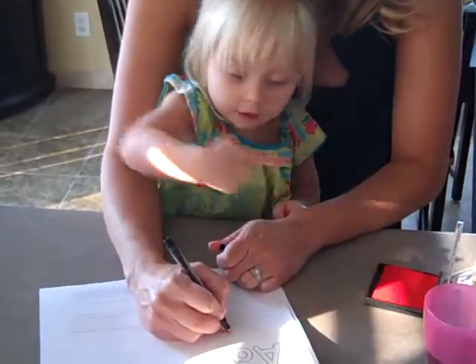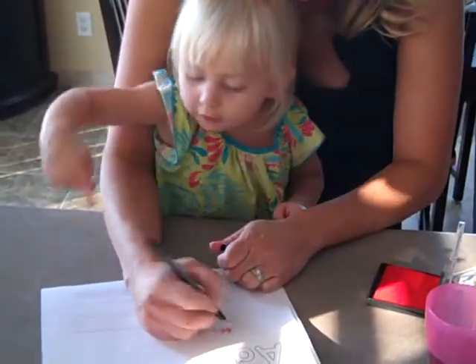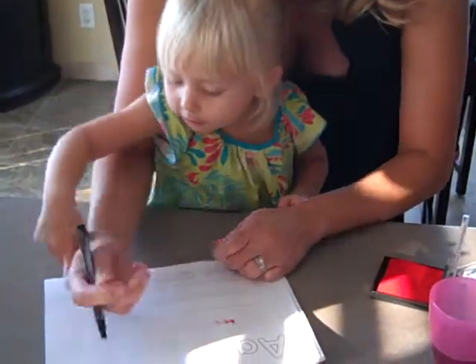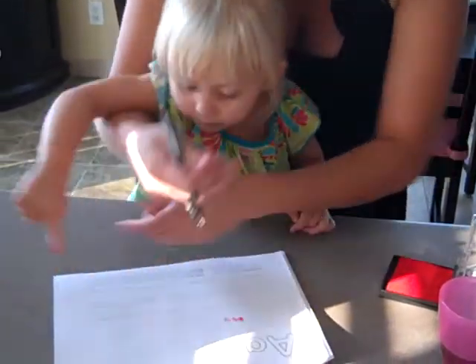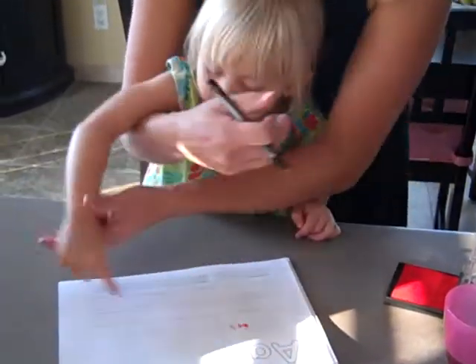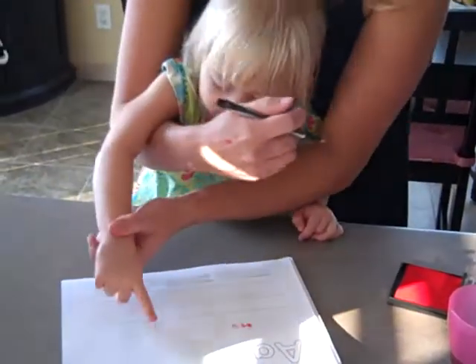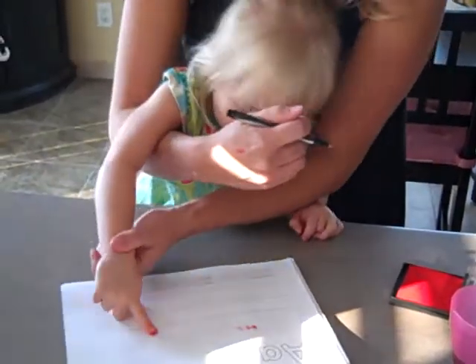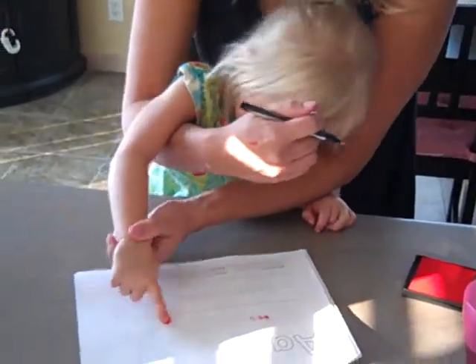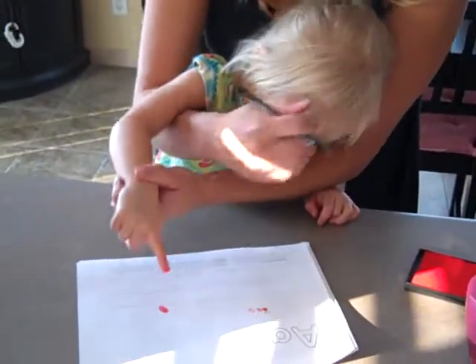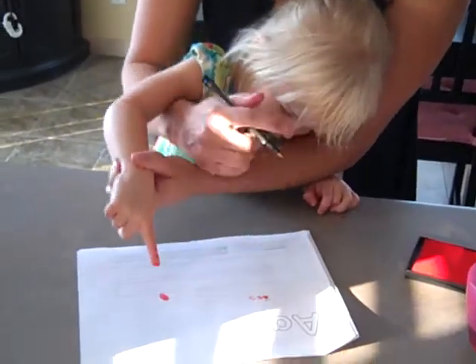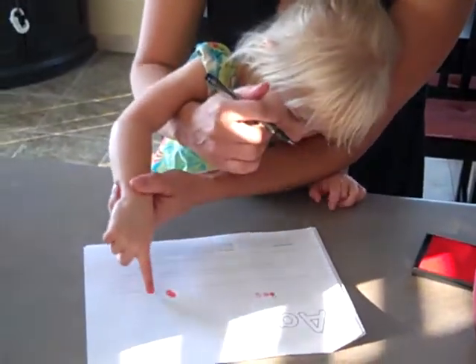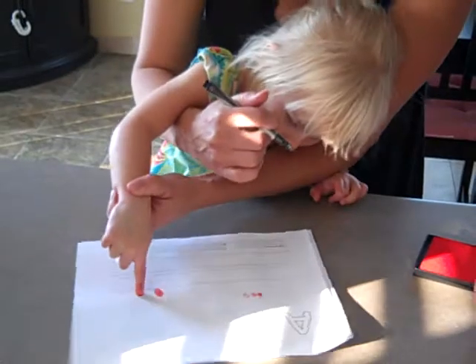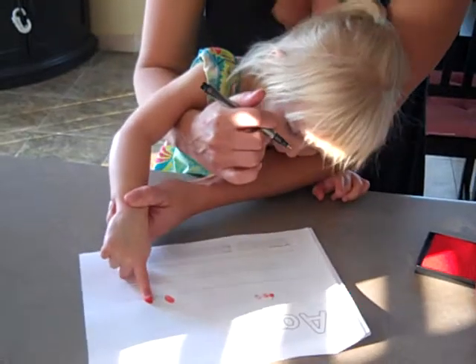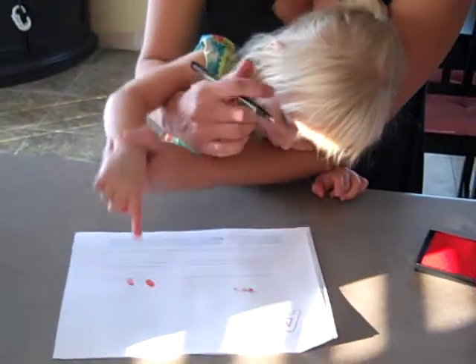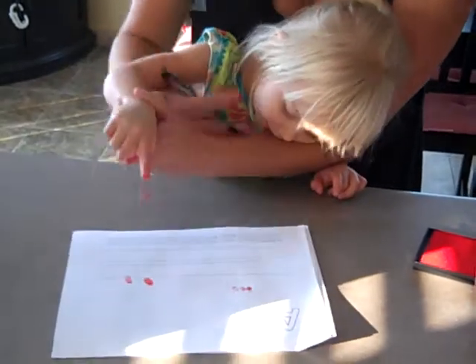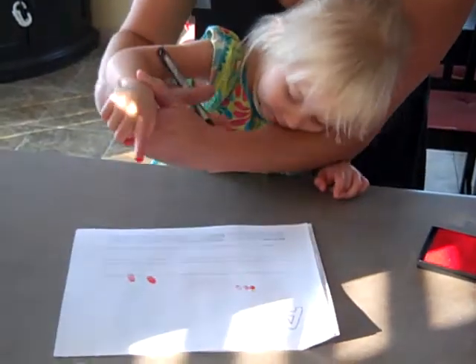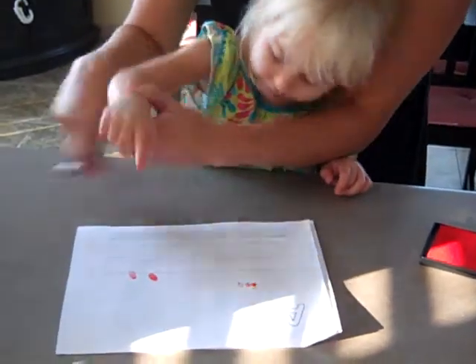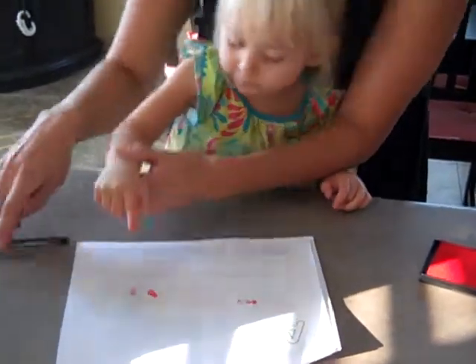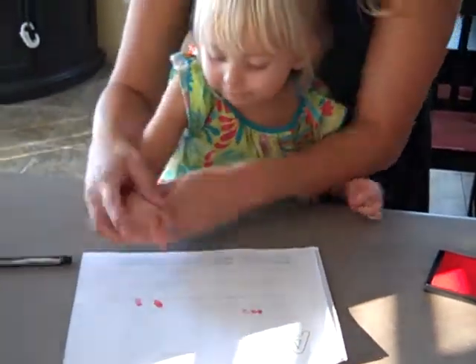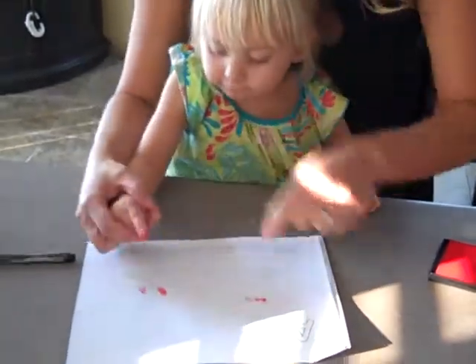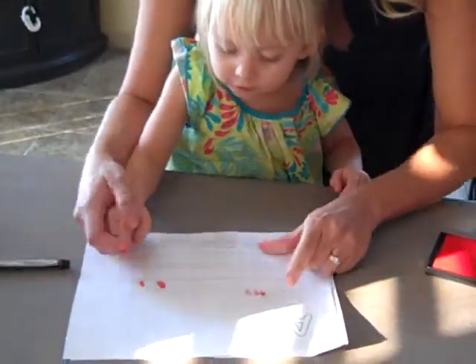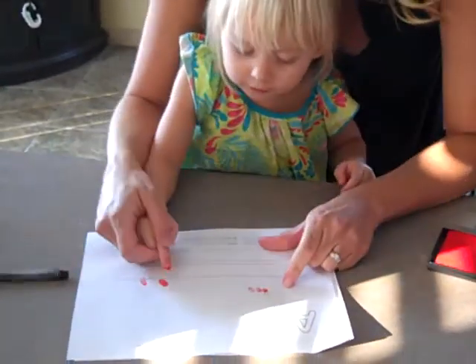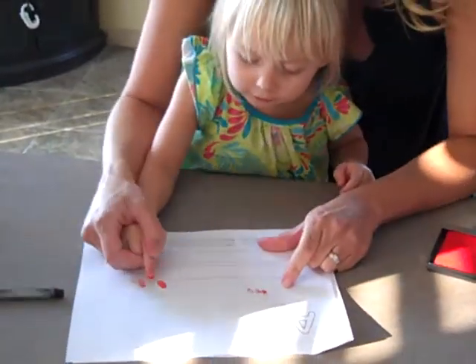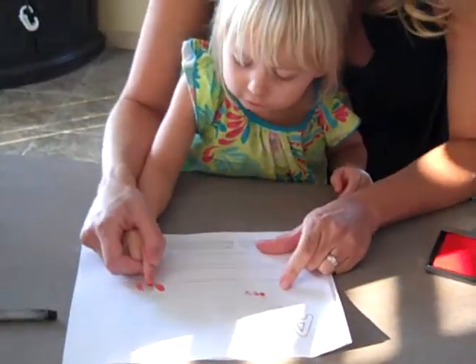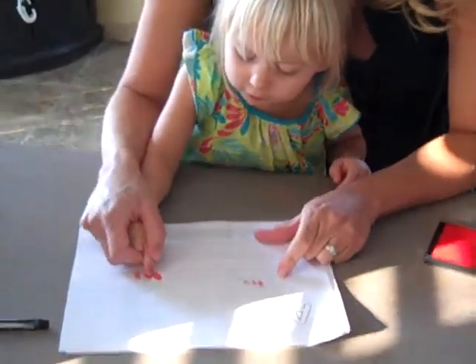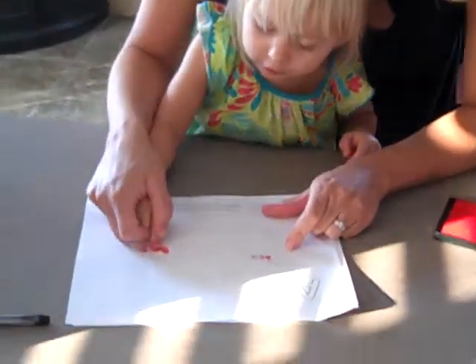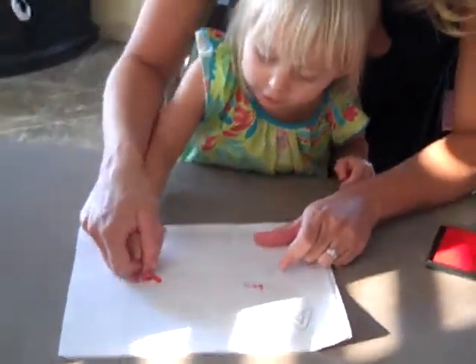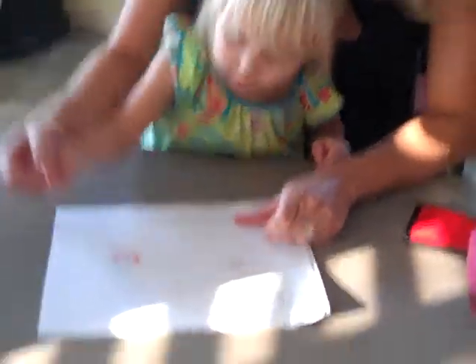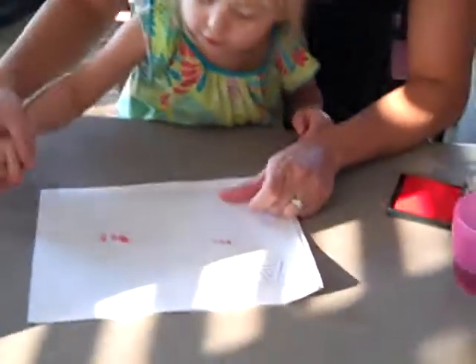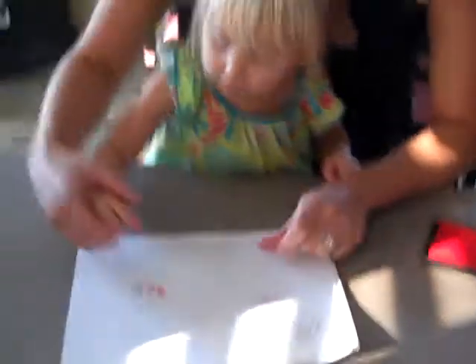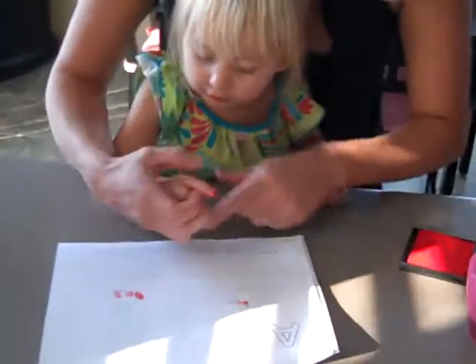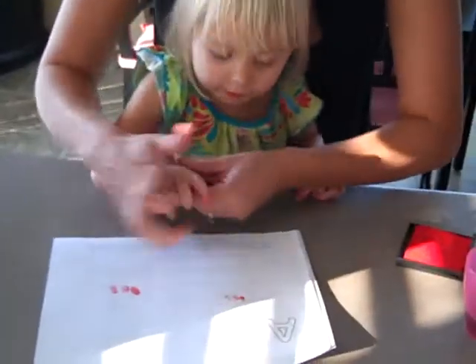Okay, do them in a row. One, two — uh oh, here, you need help. Ready? And three. That's gonna be a big ant.